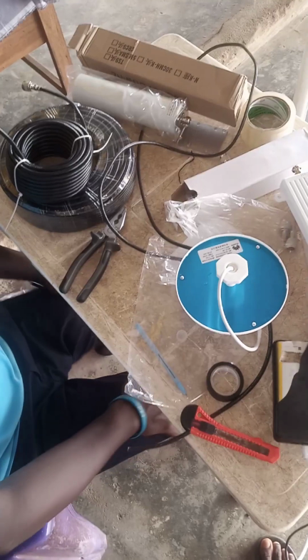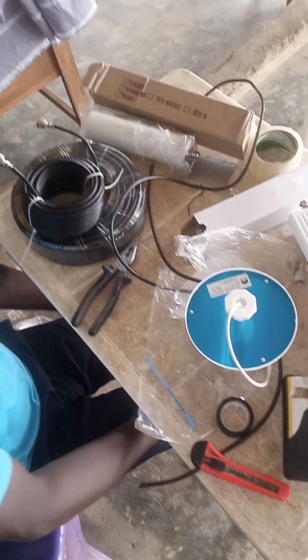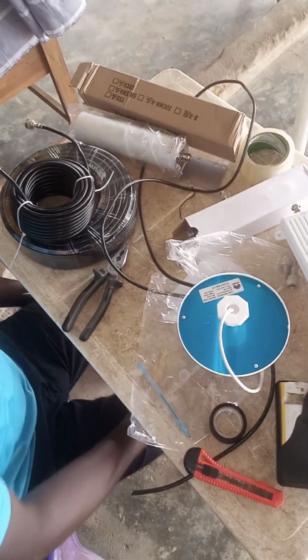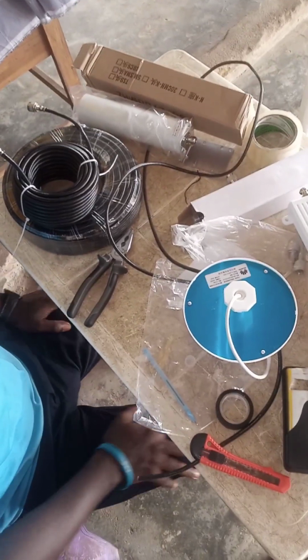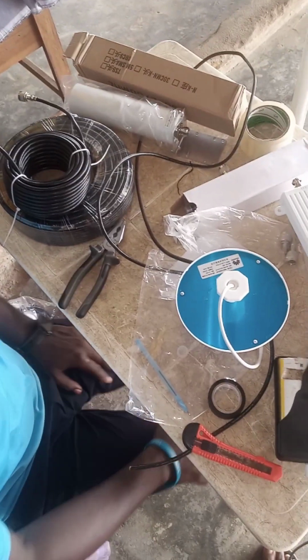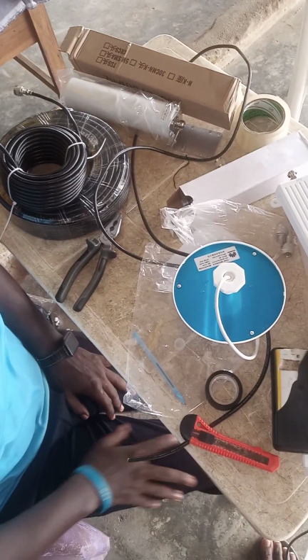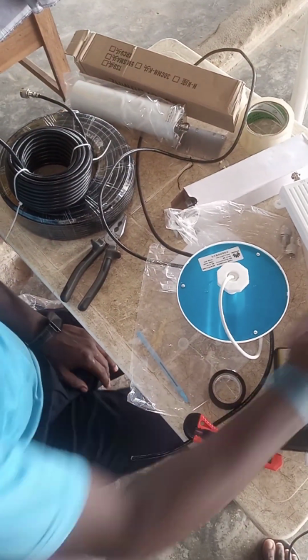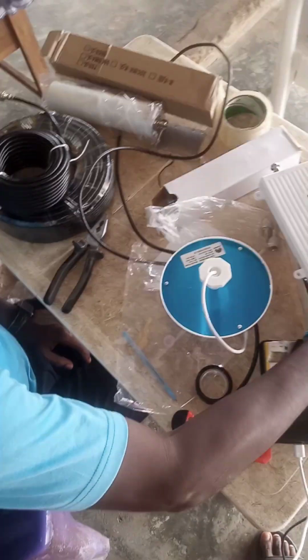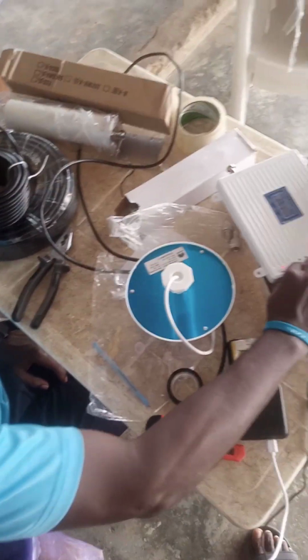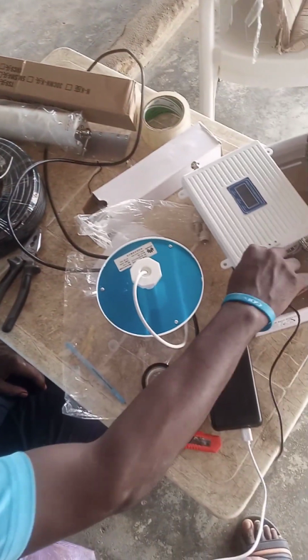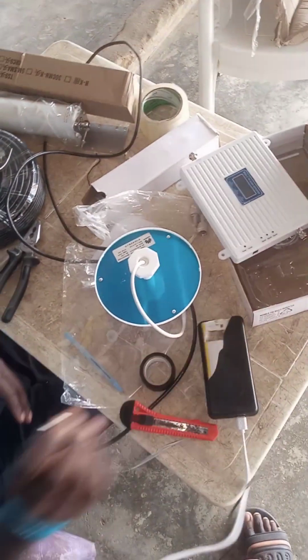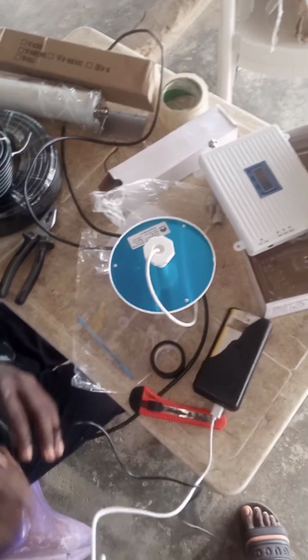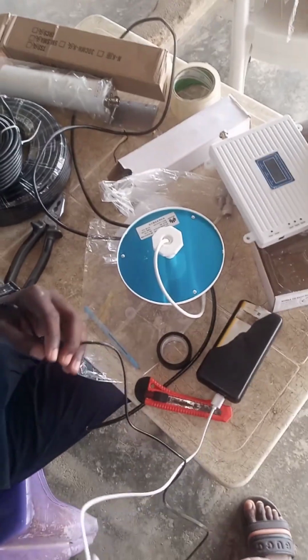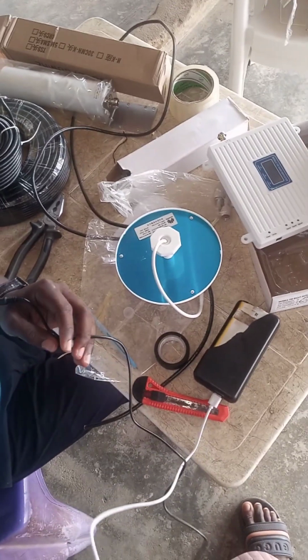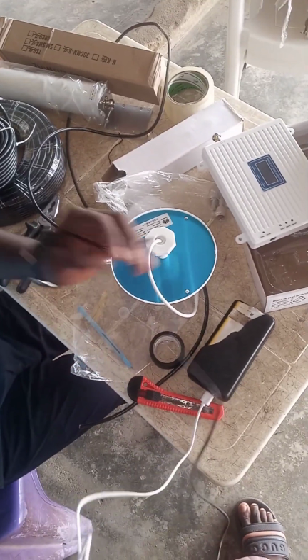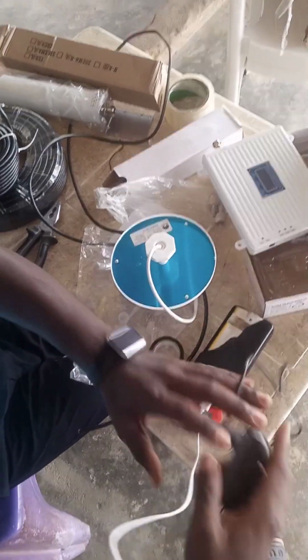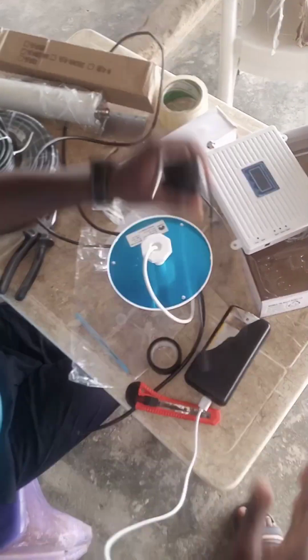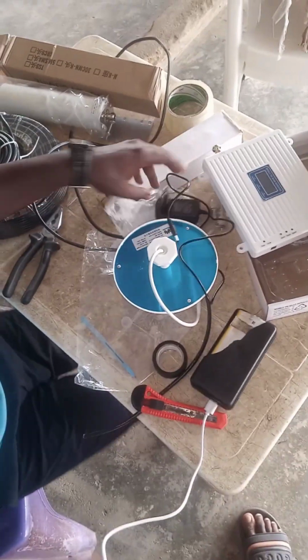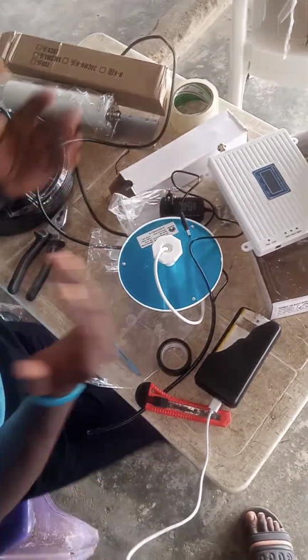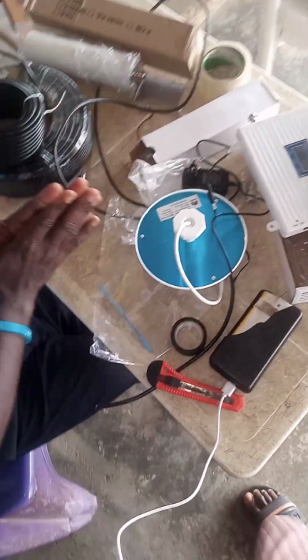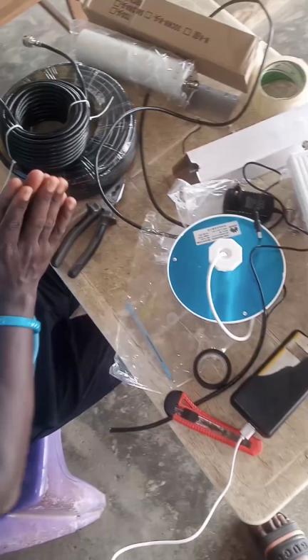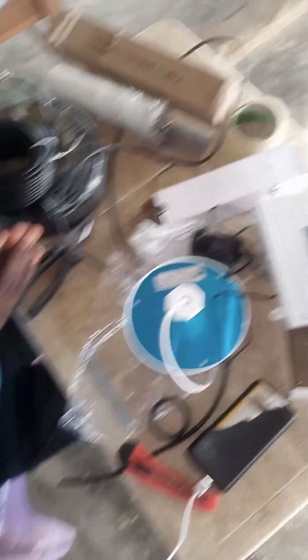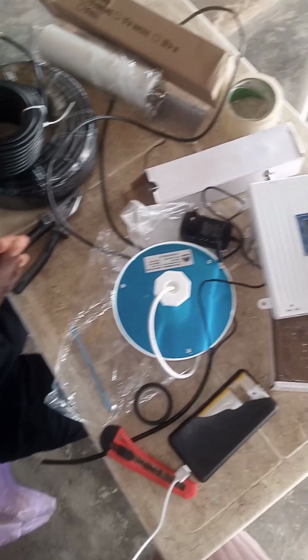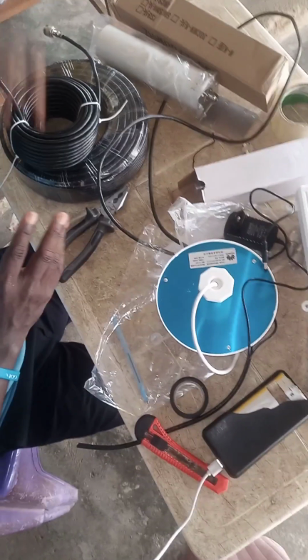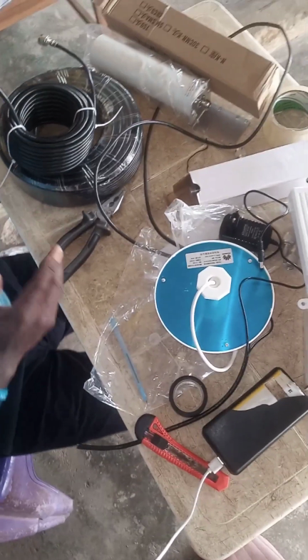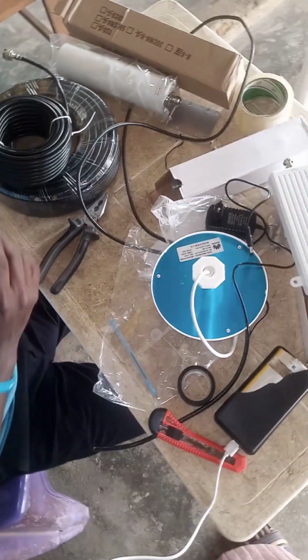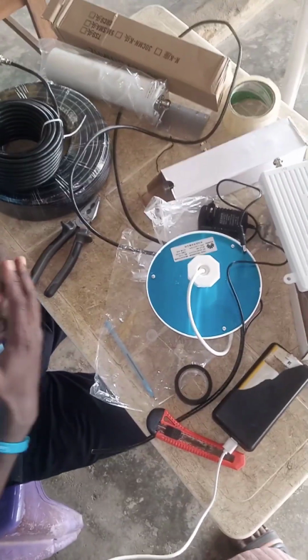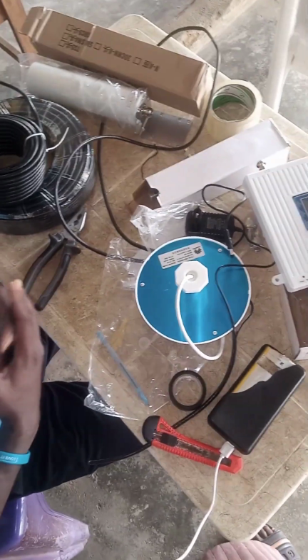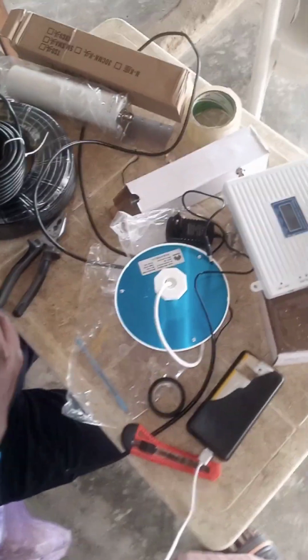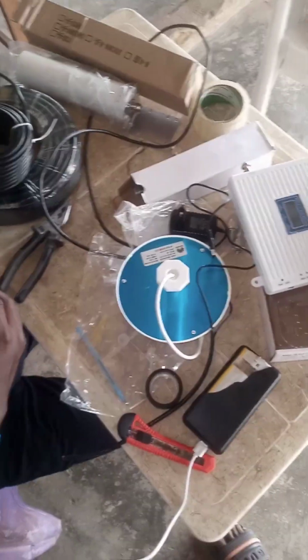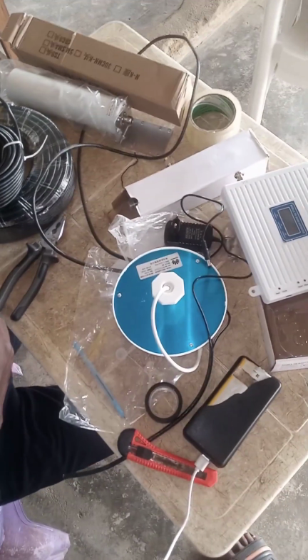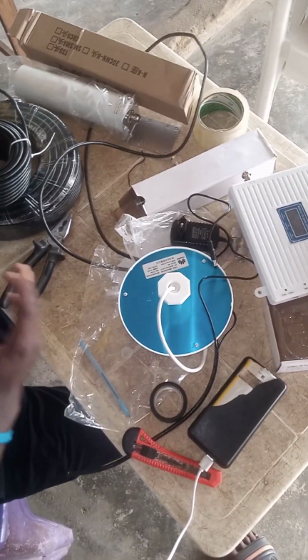Good day everybody. My name is Akiri Sipola Akiromua. I'm here to explain how your network booster works, especially if you are in an area where you don't have a network.